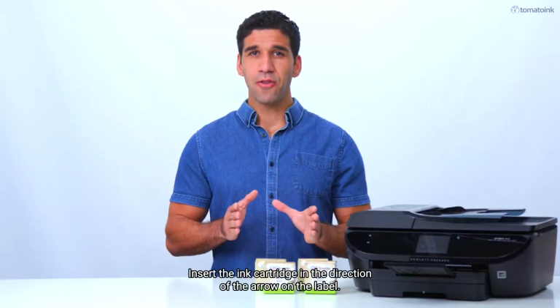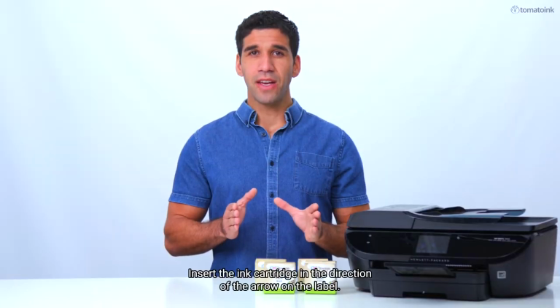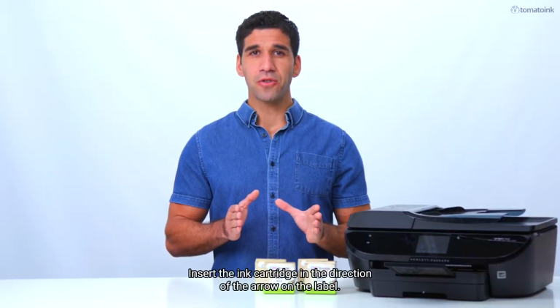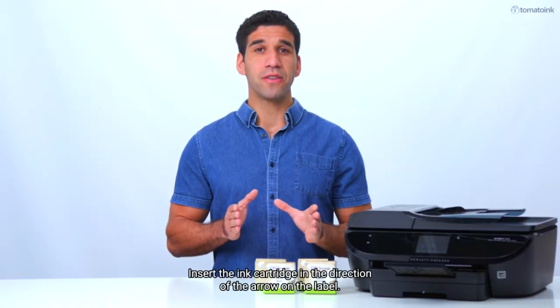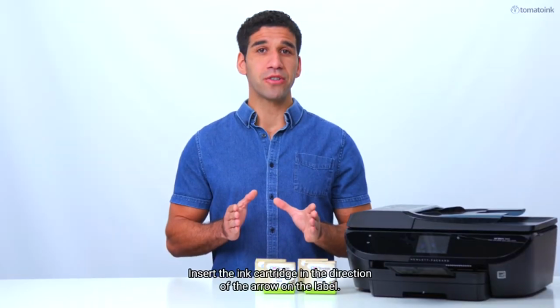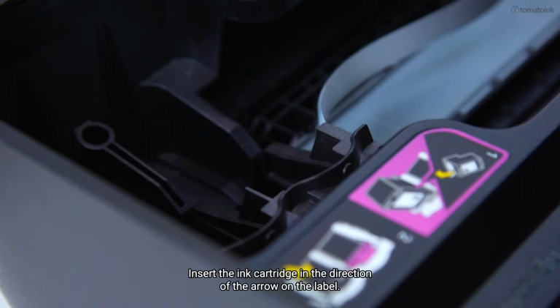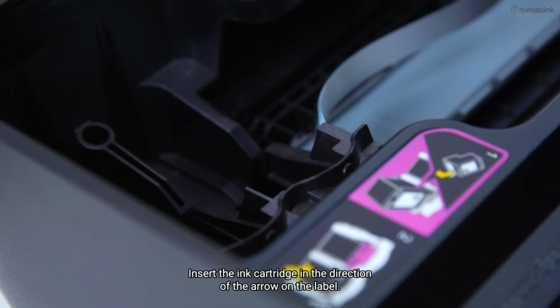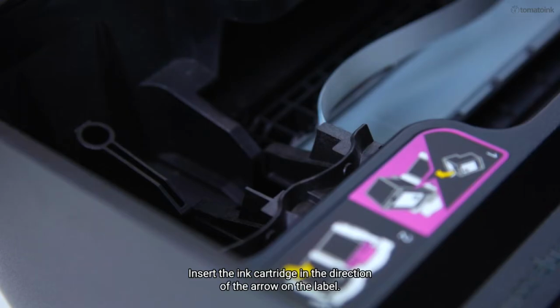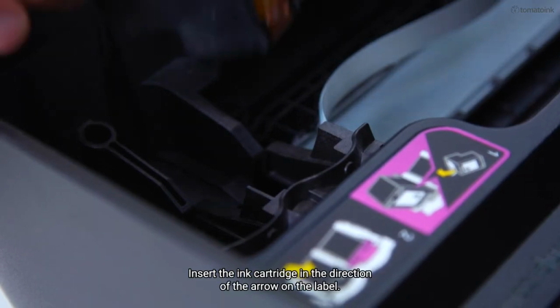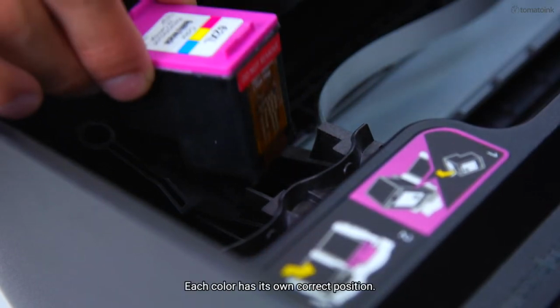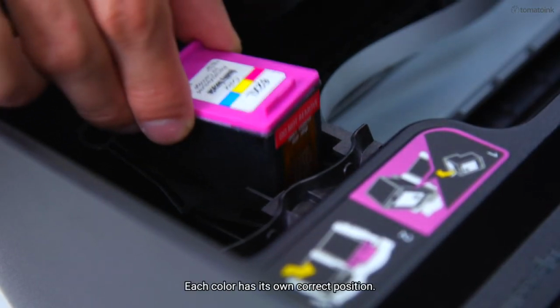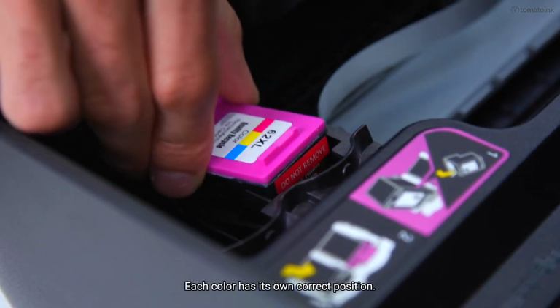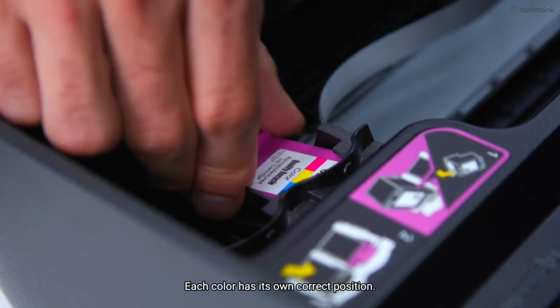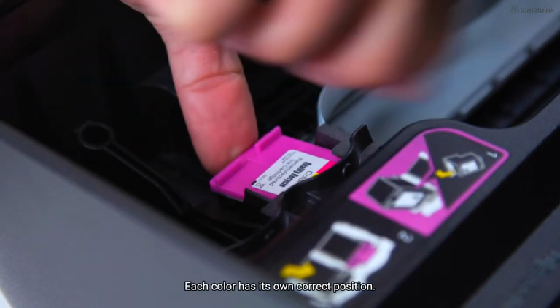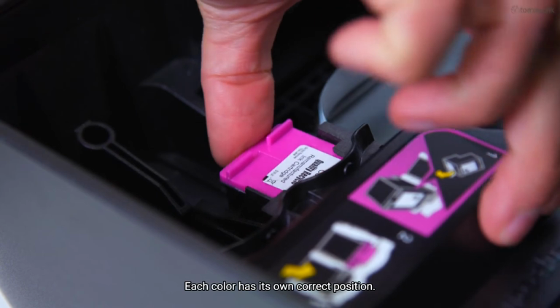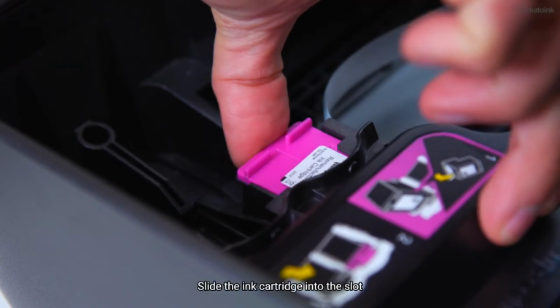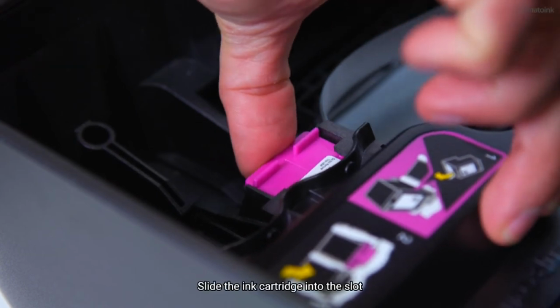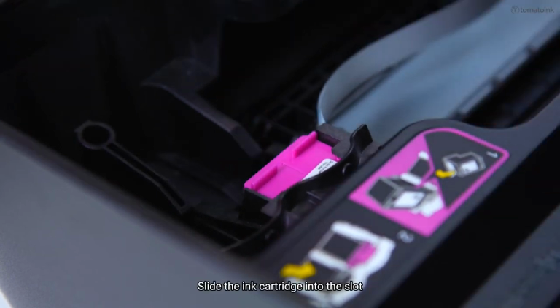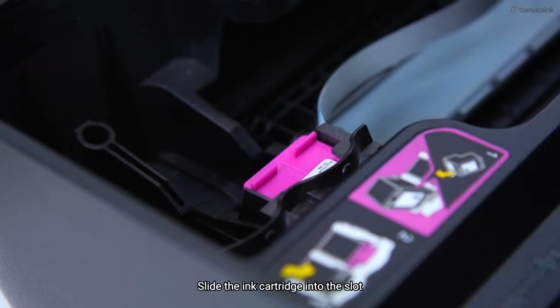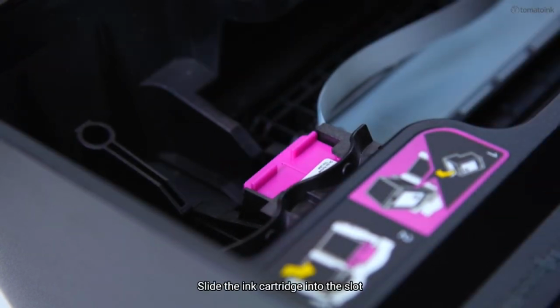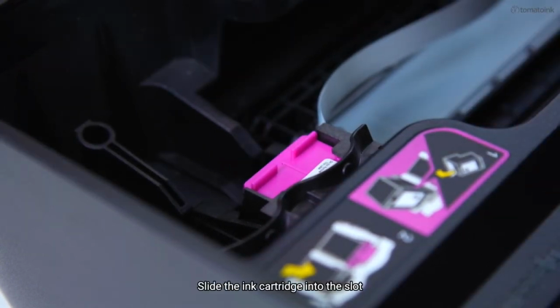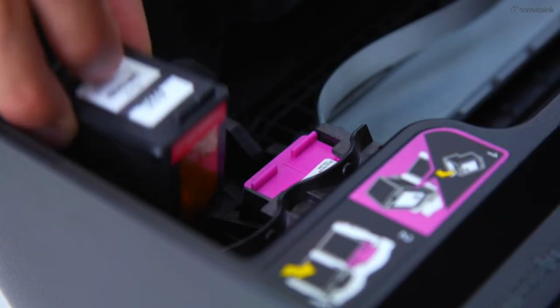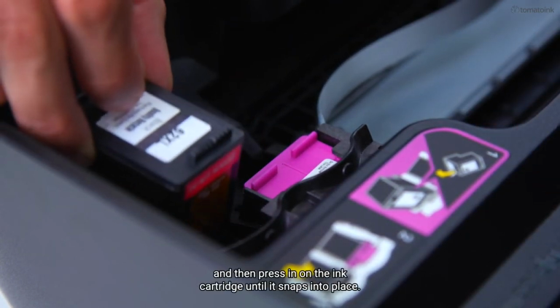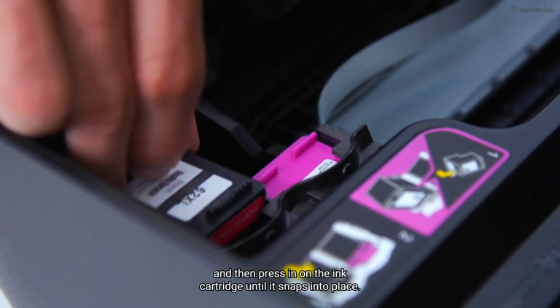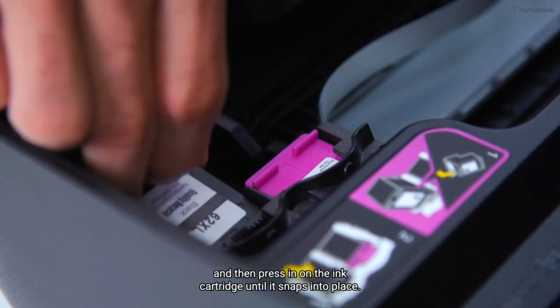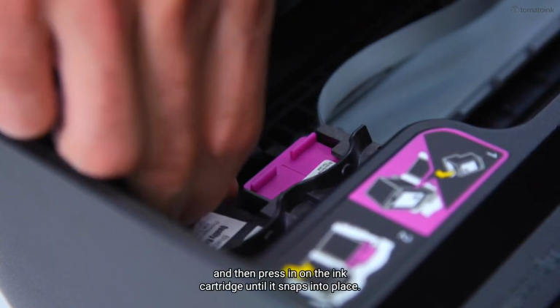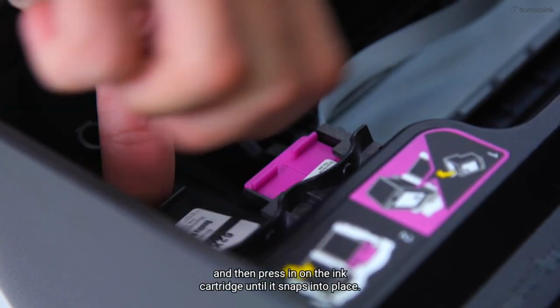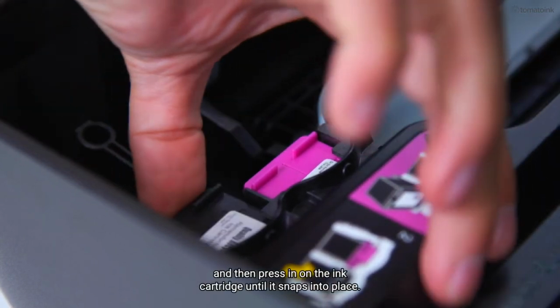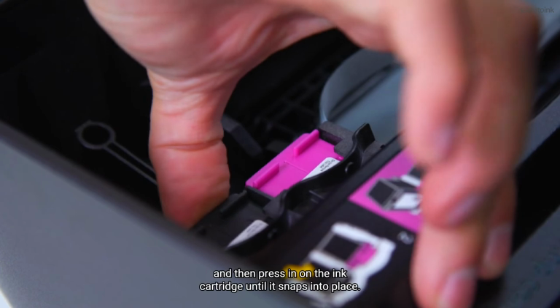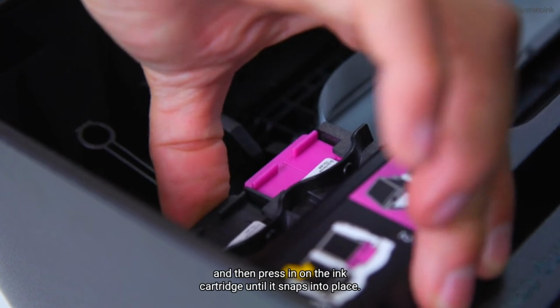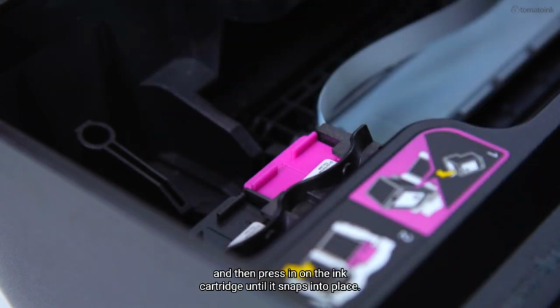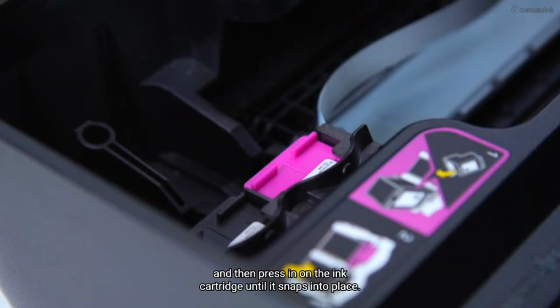Insert the ink cartridge in the direction of the arrow on the label. Each color has its own correct position. Slide the ink cartridge into its slot, and then press in on the ink cartridge until it snaps into place.